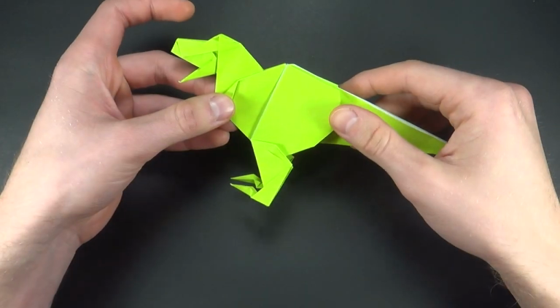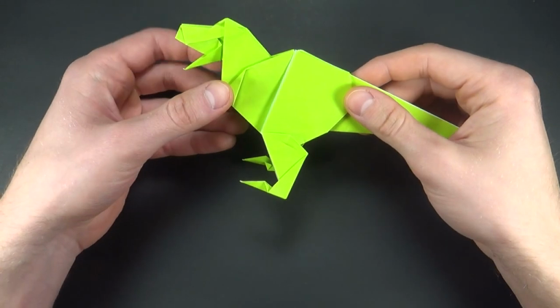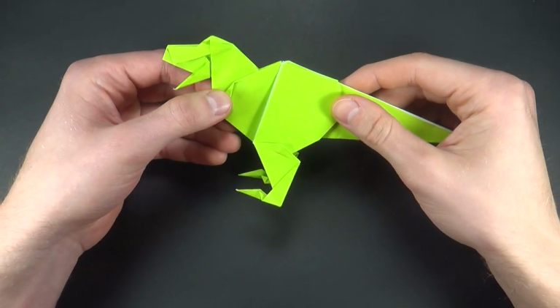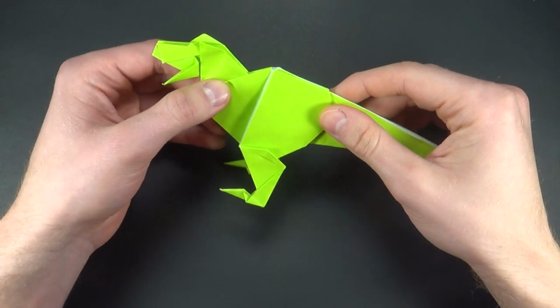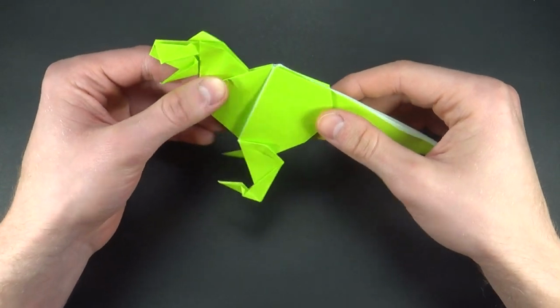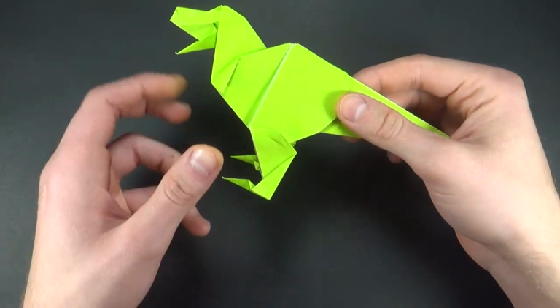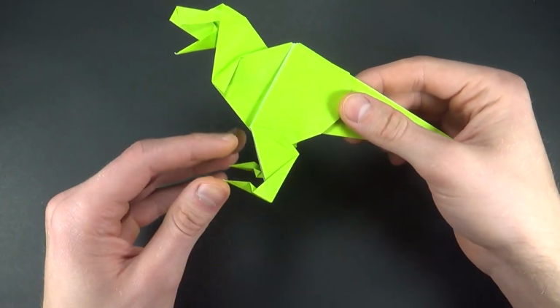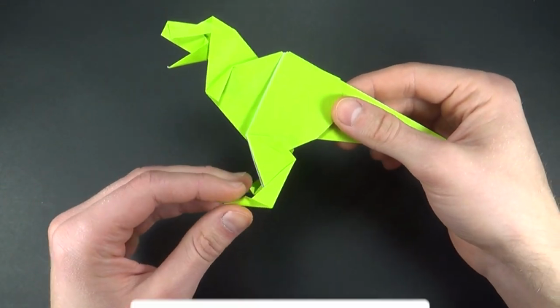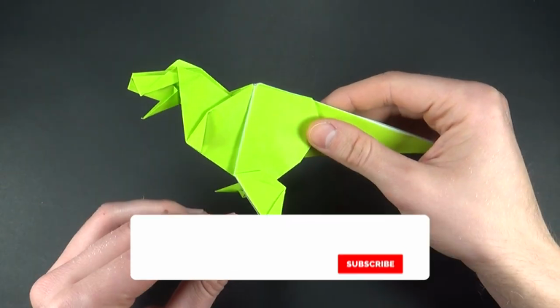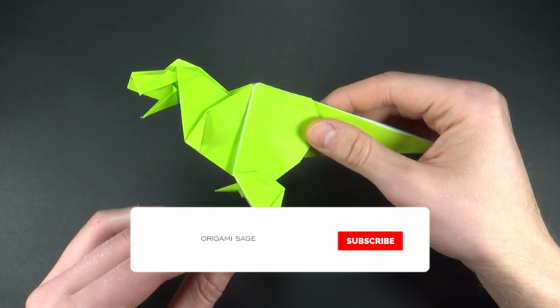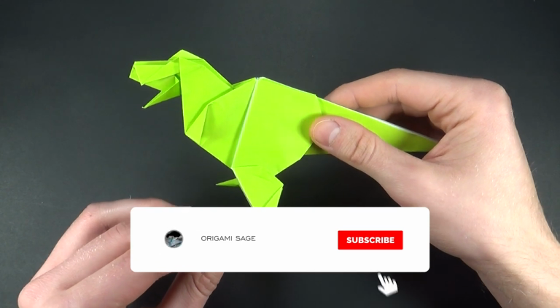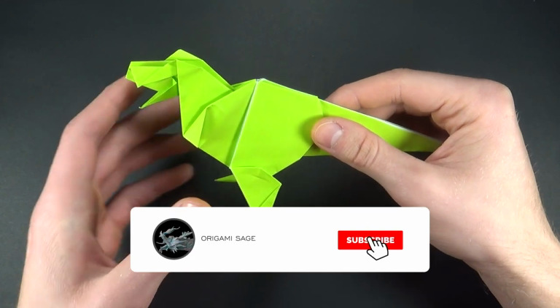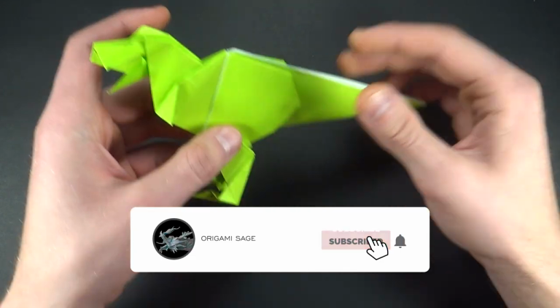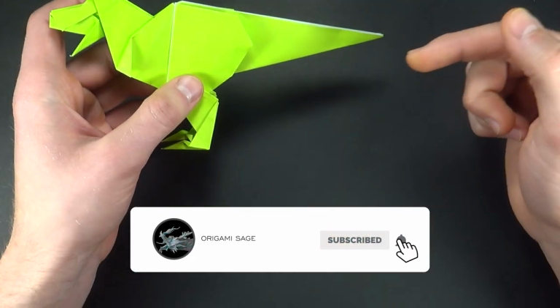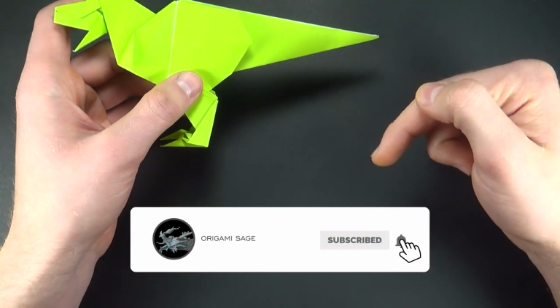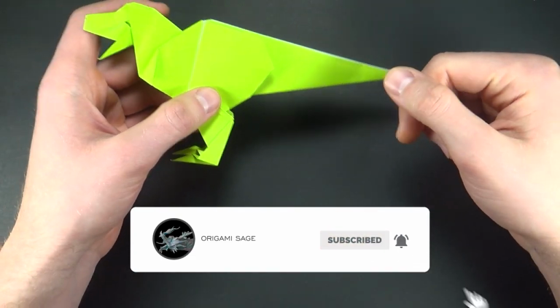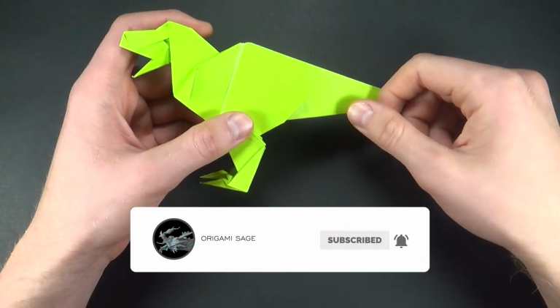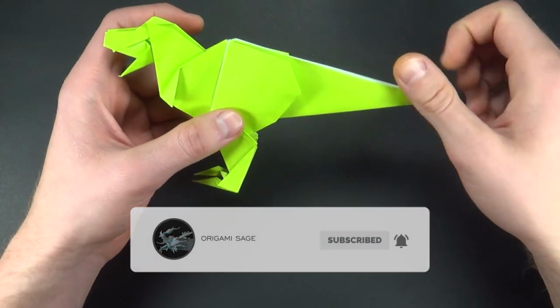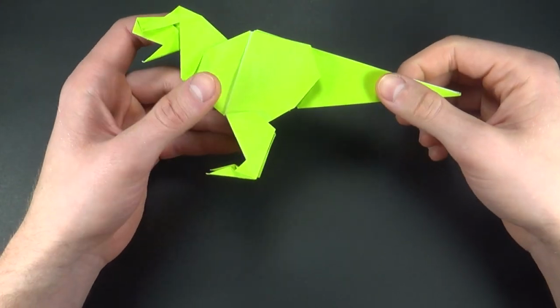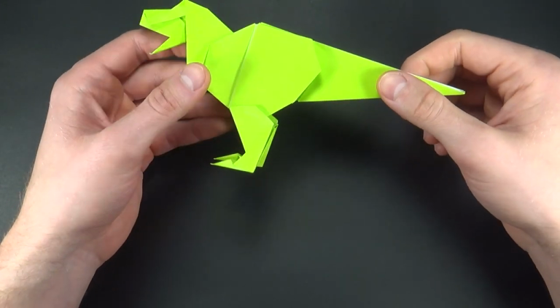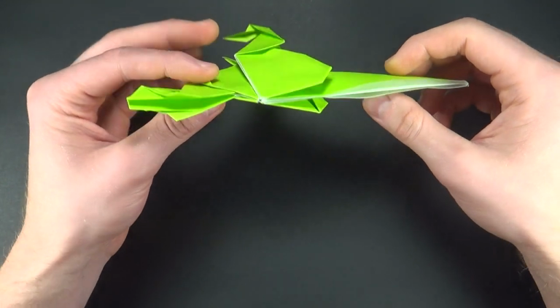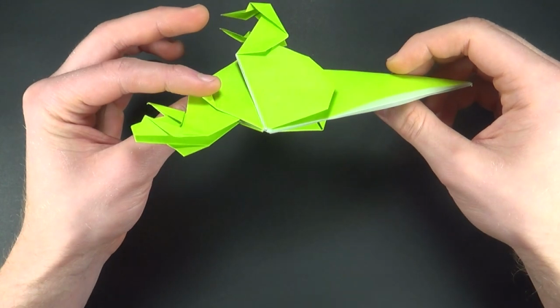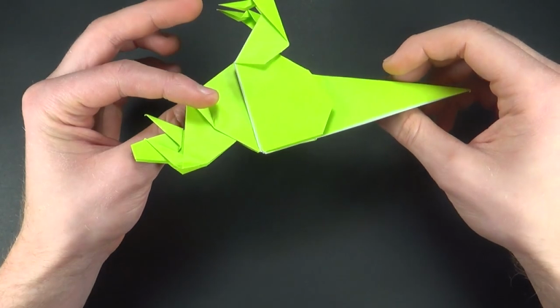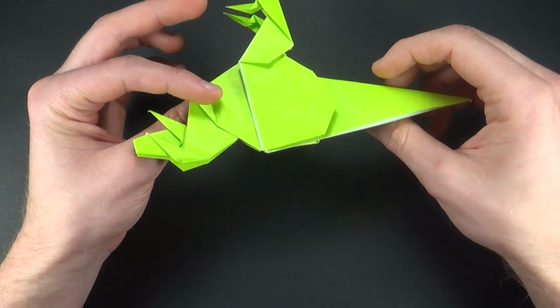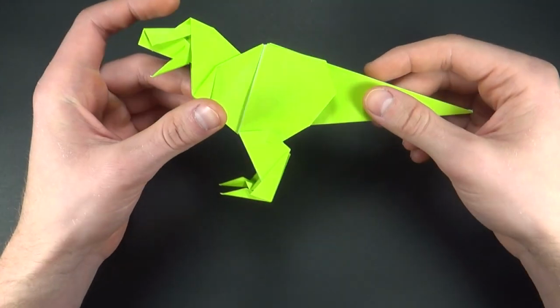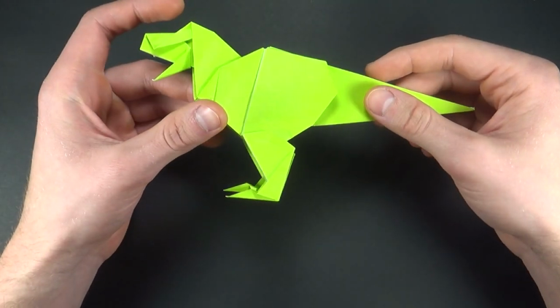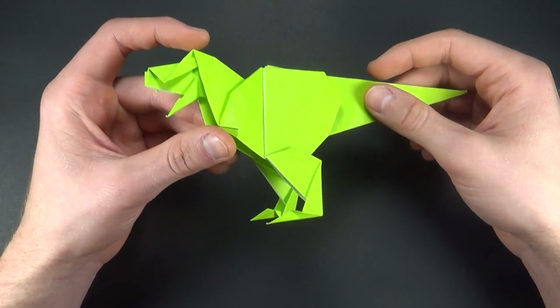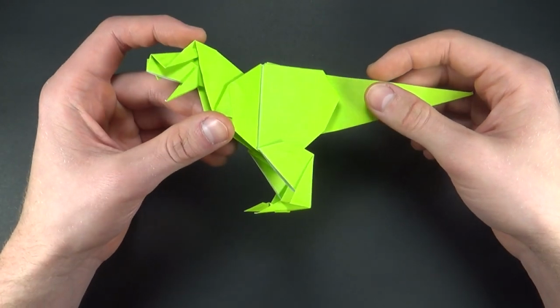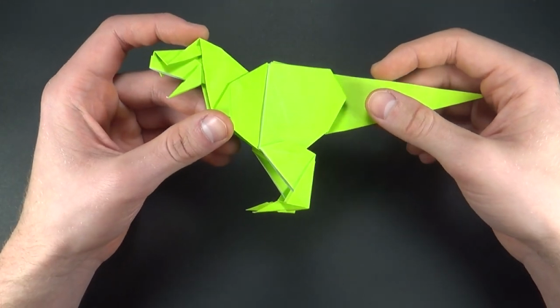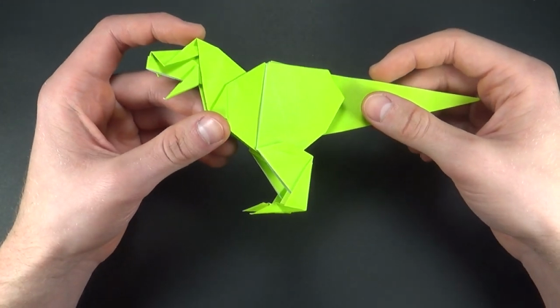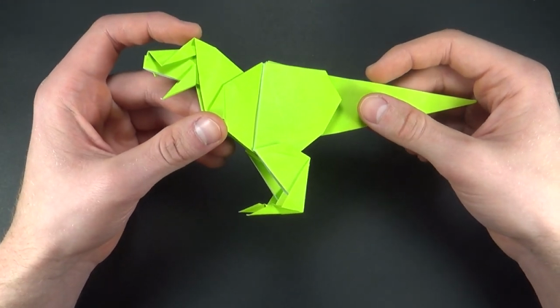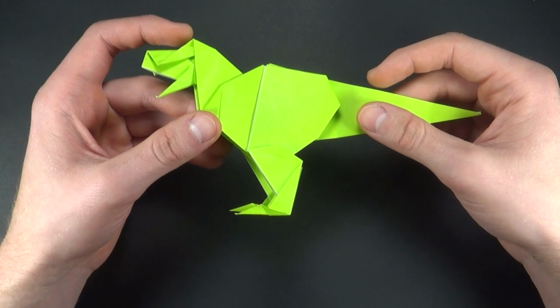If you guys enjoyed this video make sure you're subscribed to my channel, and importantly make sure your notification bell is turned on so you'll be notified when new videos come out. With that being said, I'm Origami Sage — happy folding and I'll see you next time.